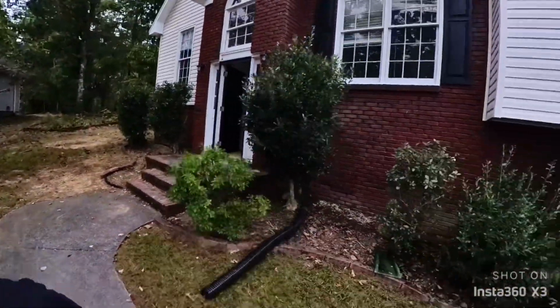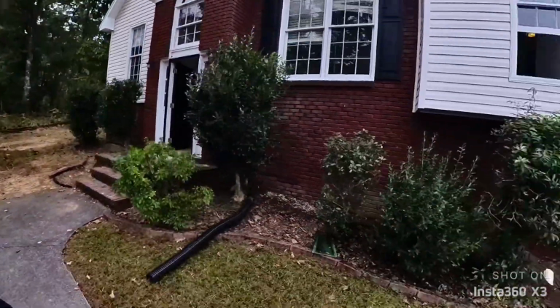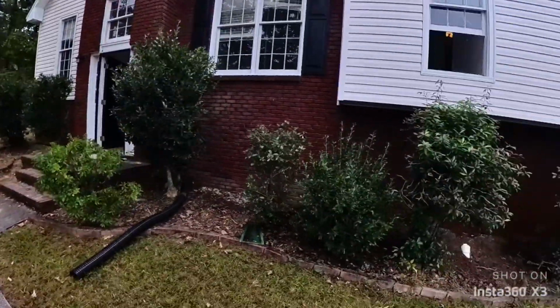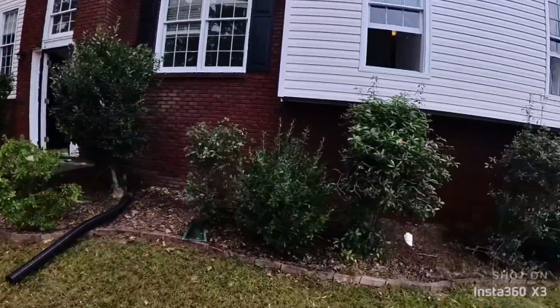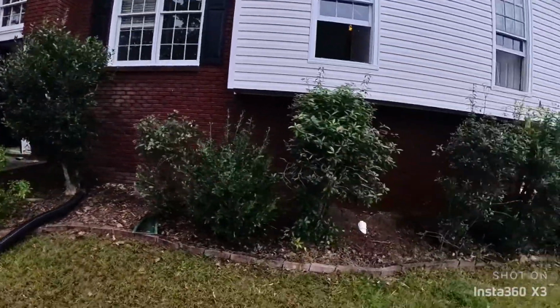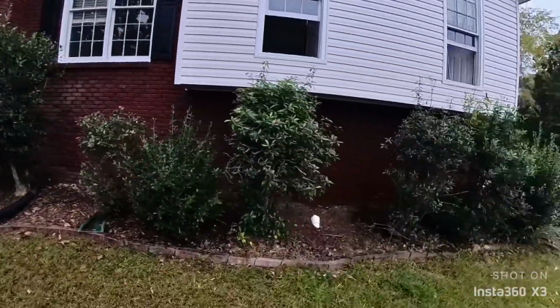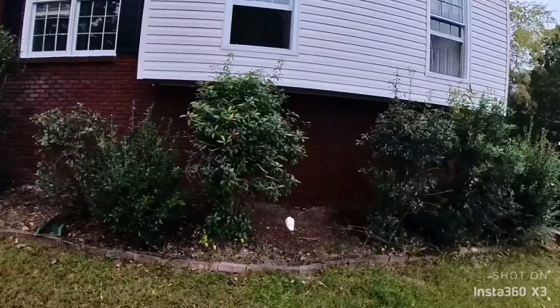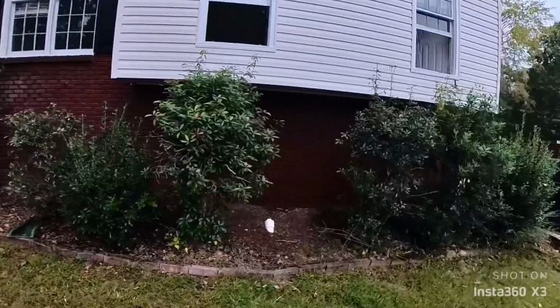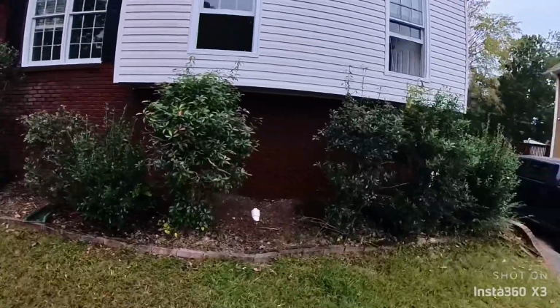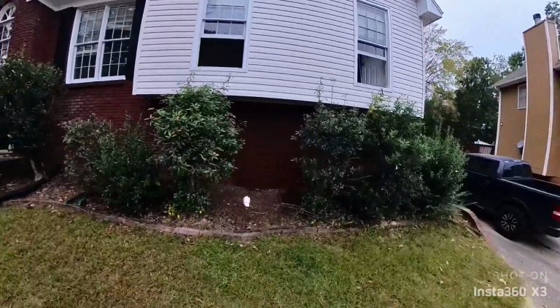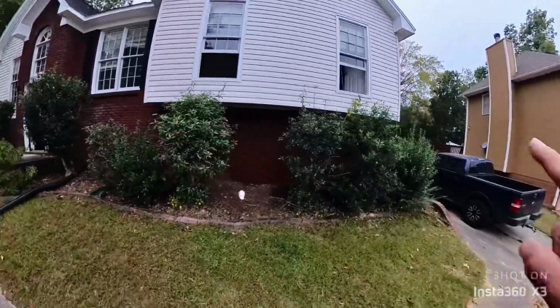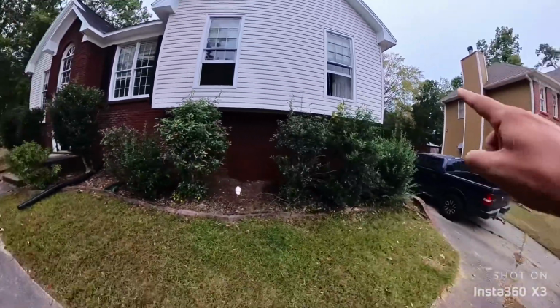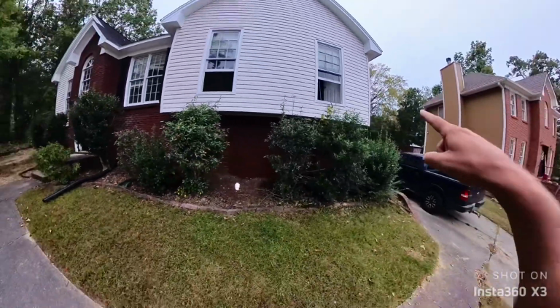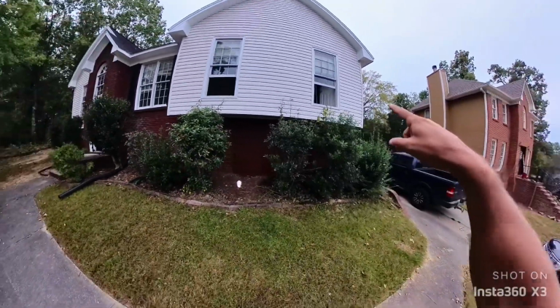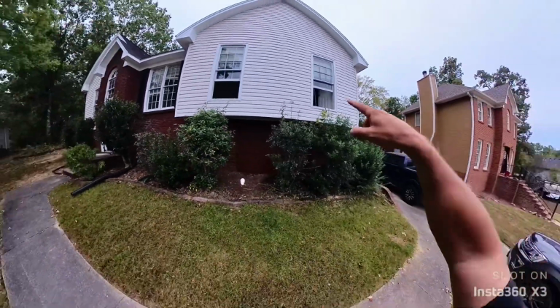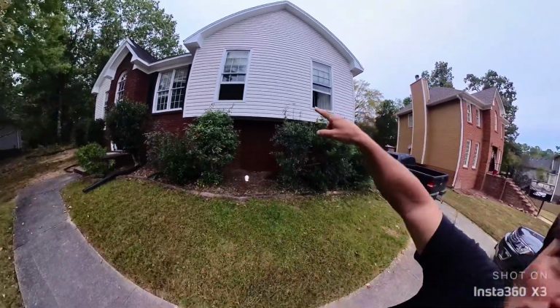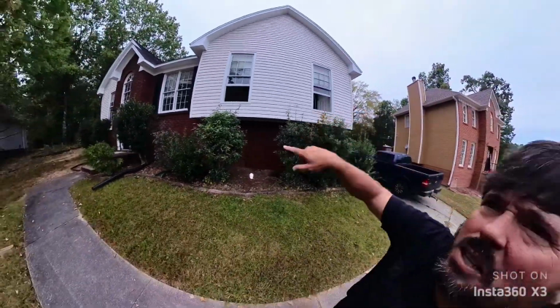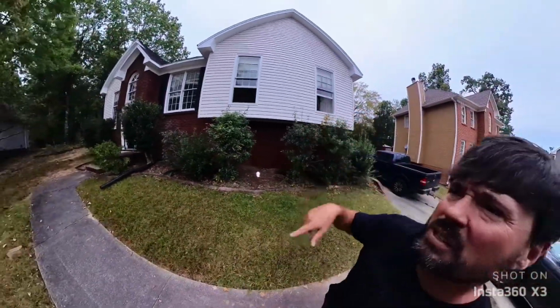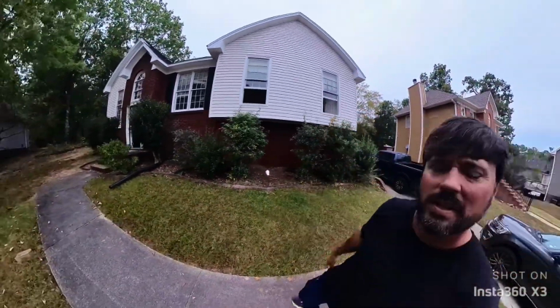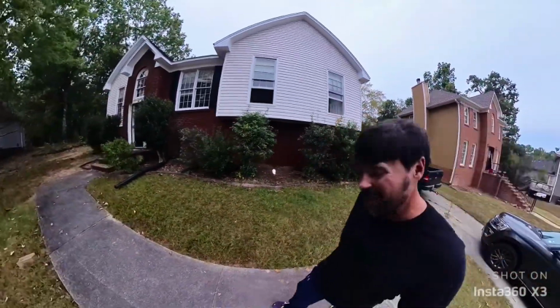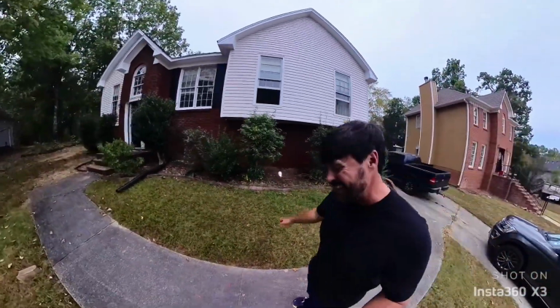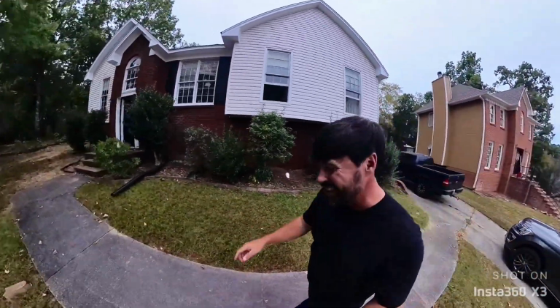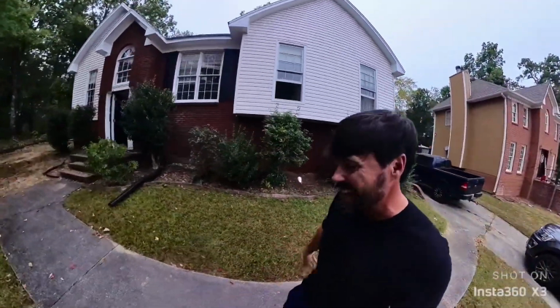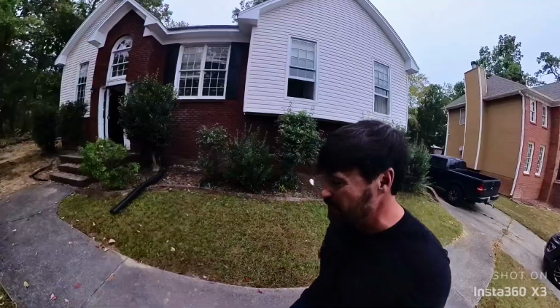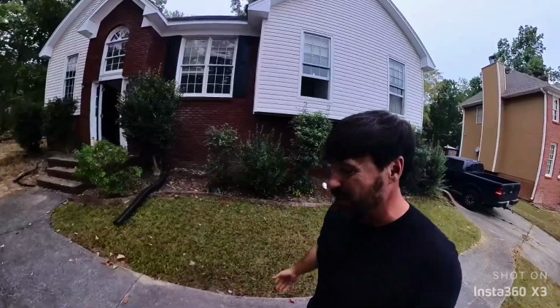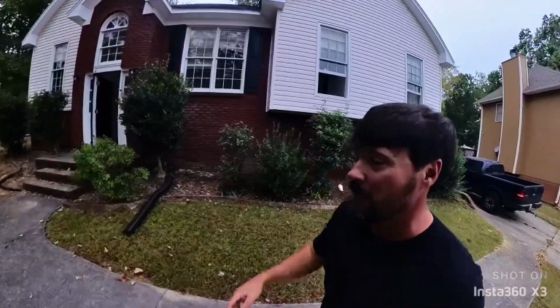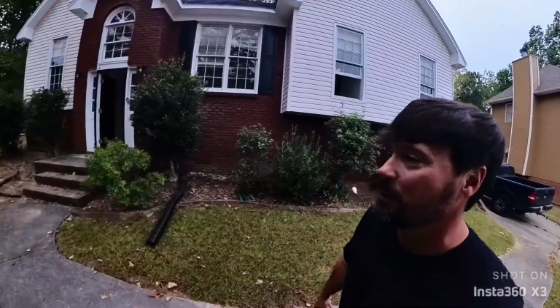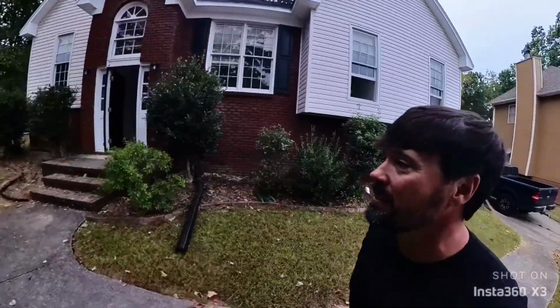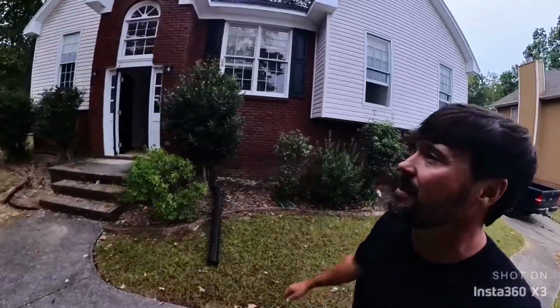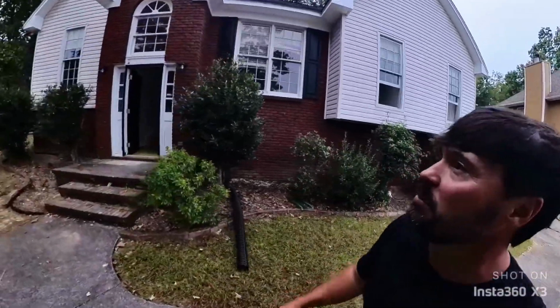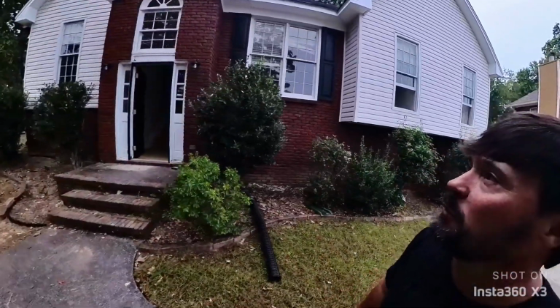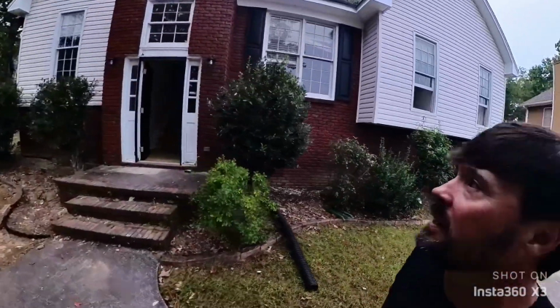So obviously the siding is already on the house. That right there is the master bath we're working on. We got the windows open because it's a nice day in Alabama — it's no longer 100 degrees. Isn't that beautiful?